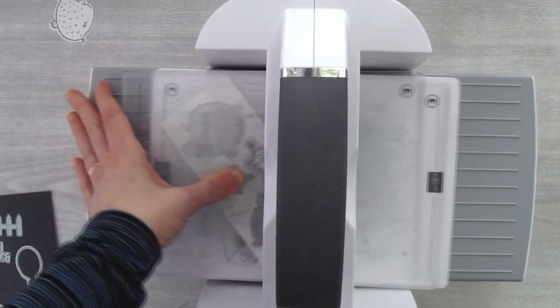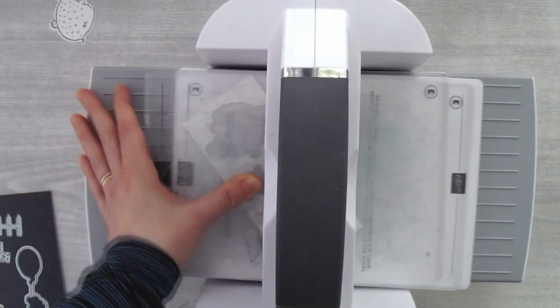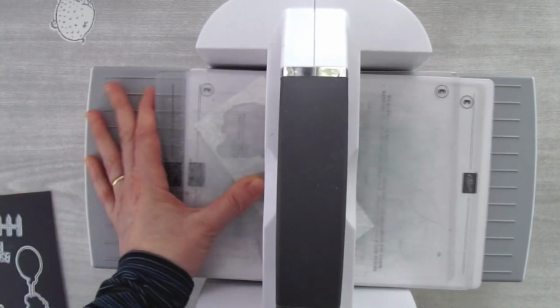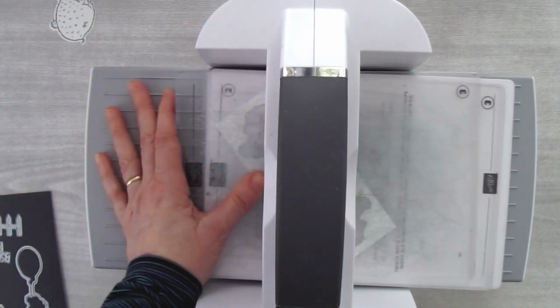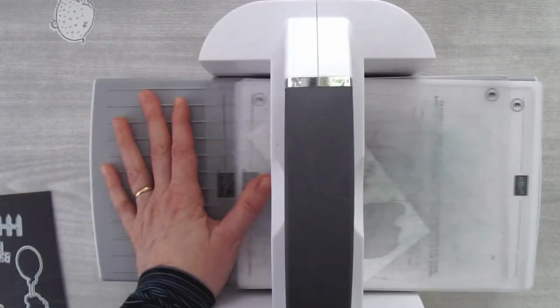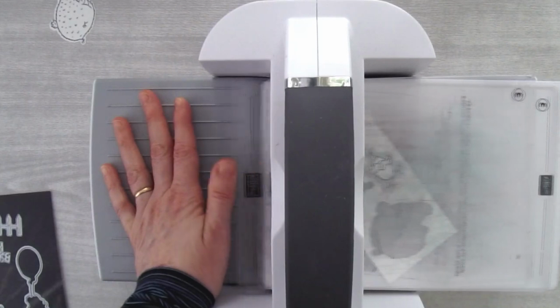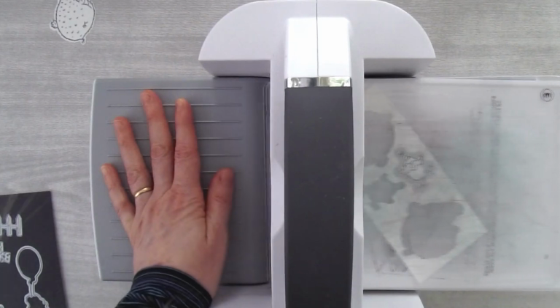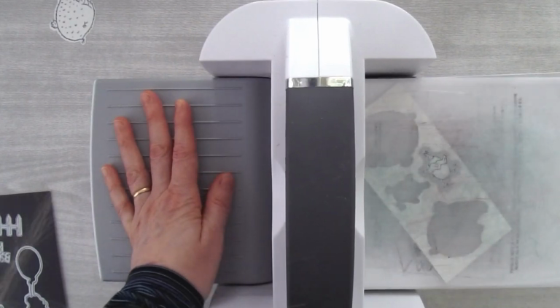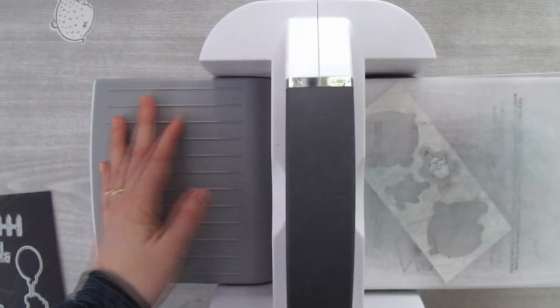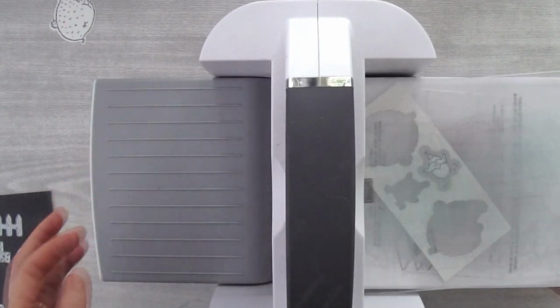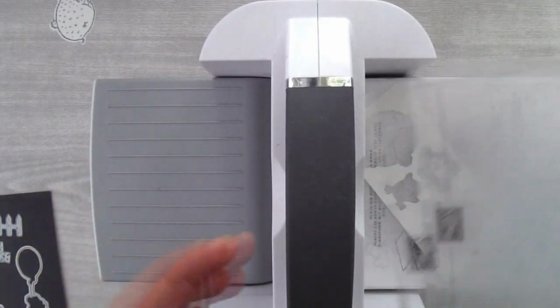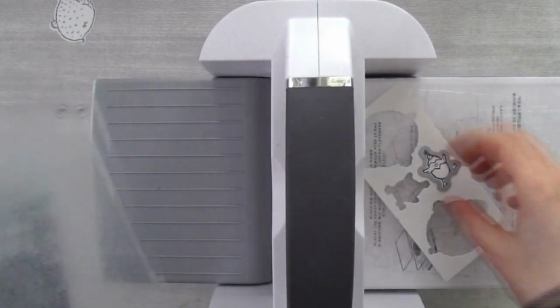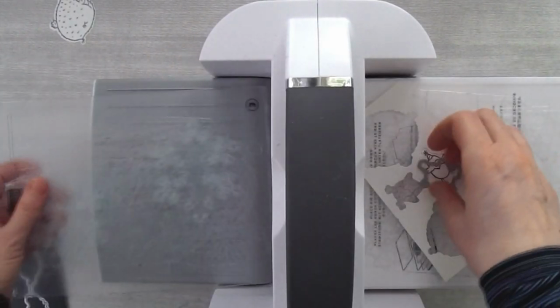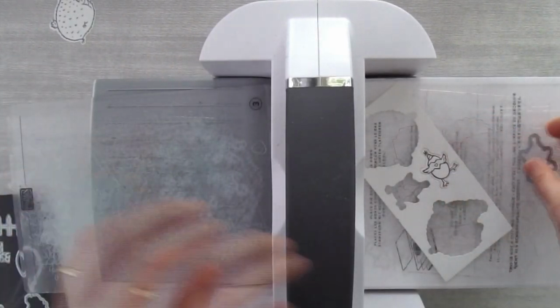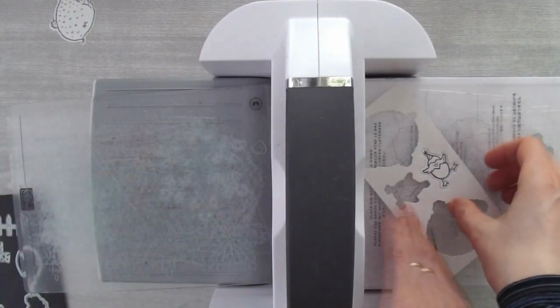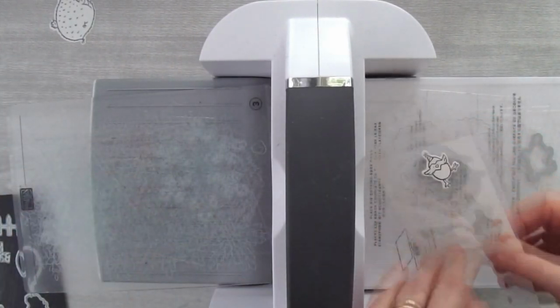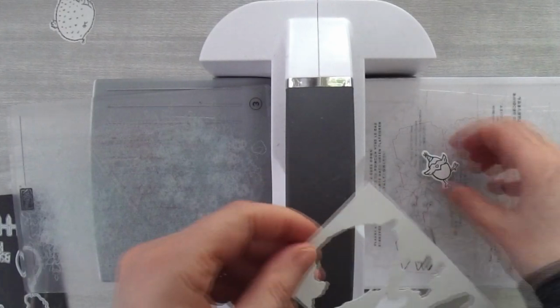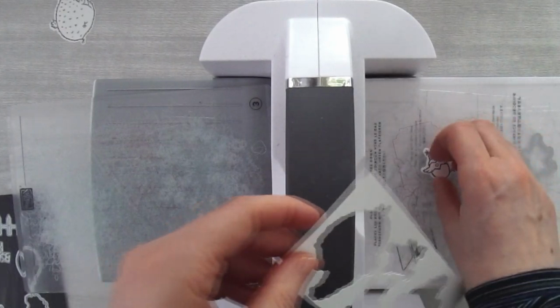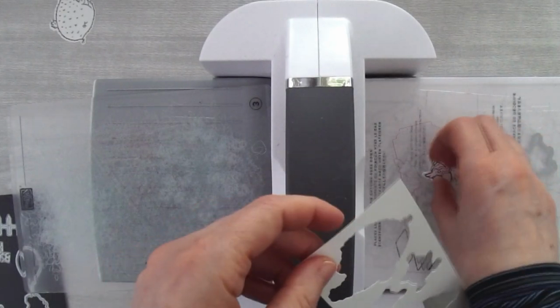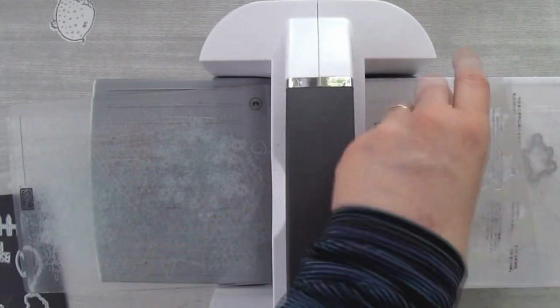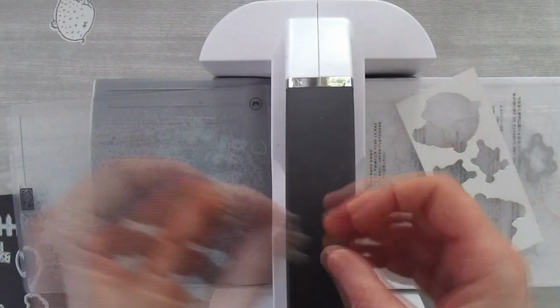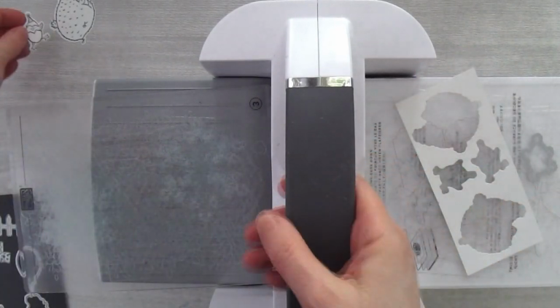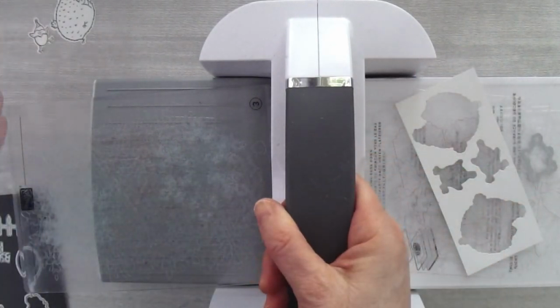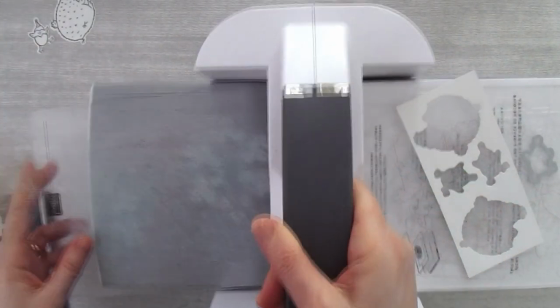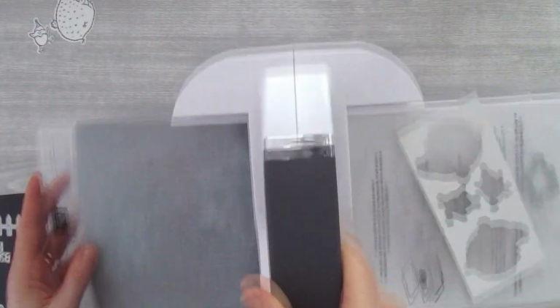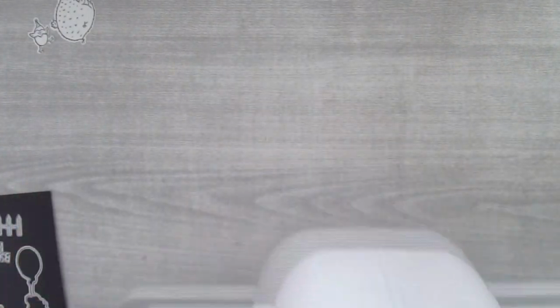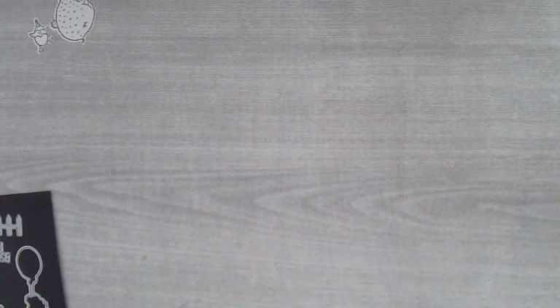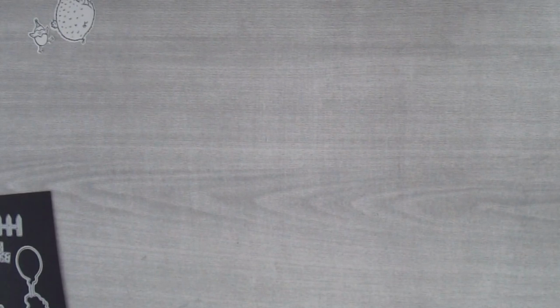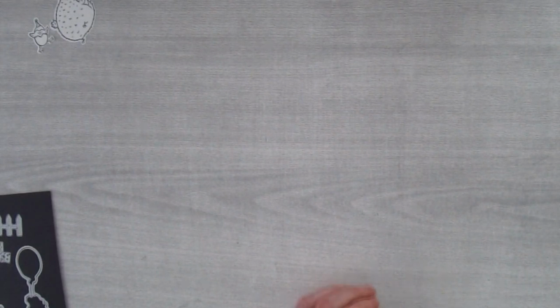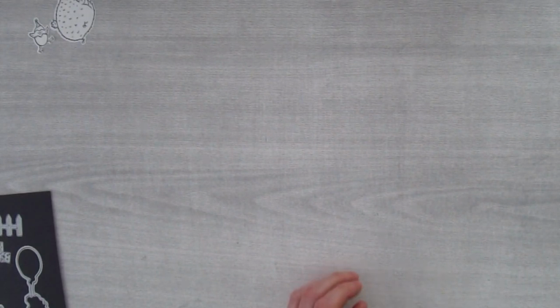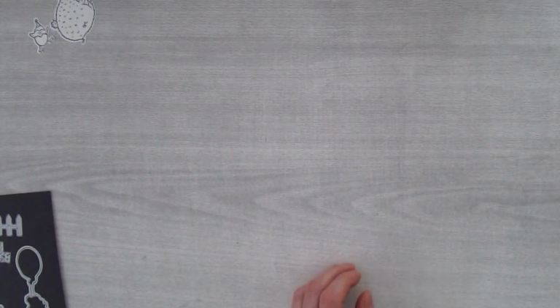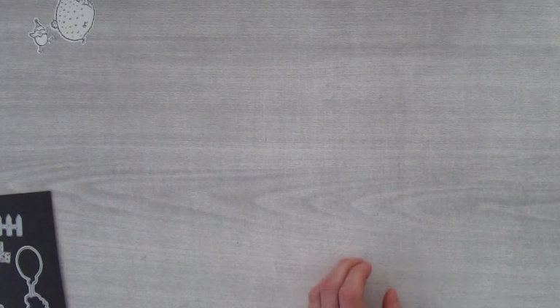I've got some other die cutting to do, but I kind of pre-die cut everything else, so I'll show you which dies I used in a moment when we get to the next part of the card.